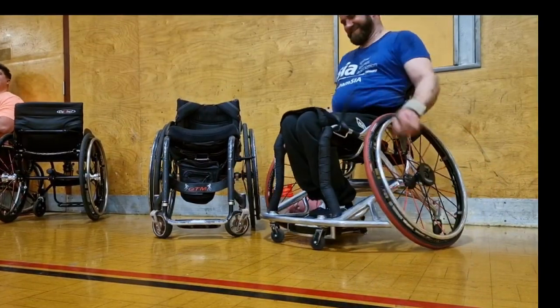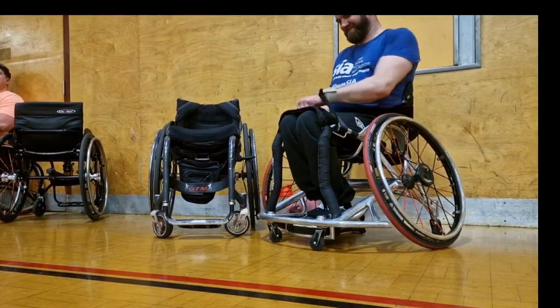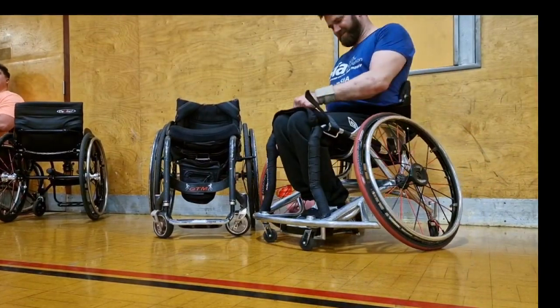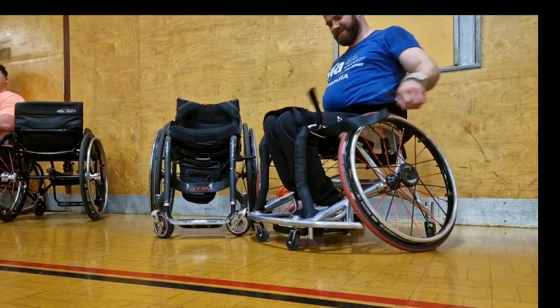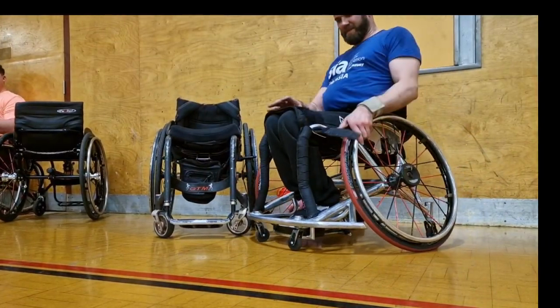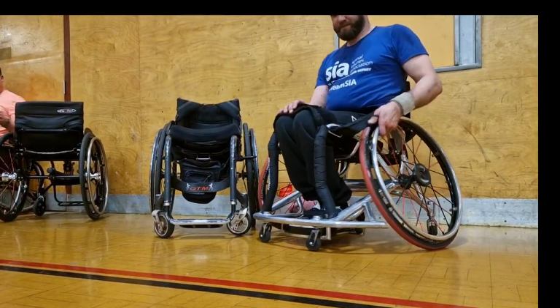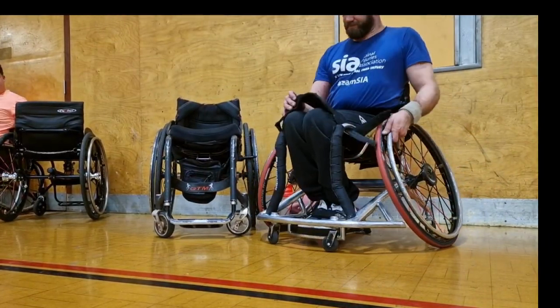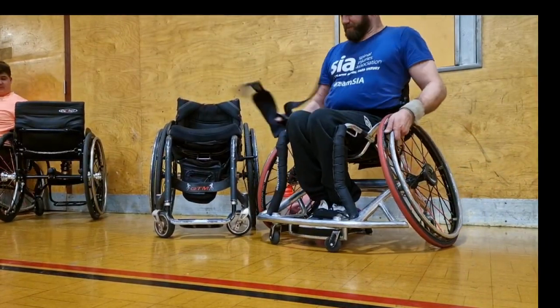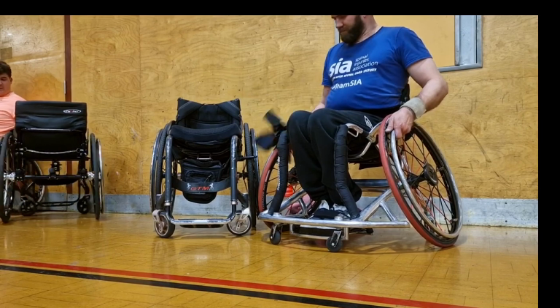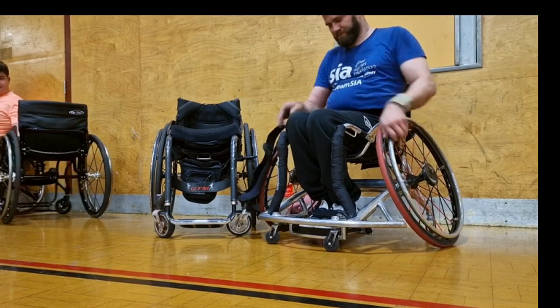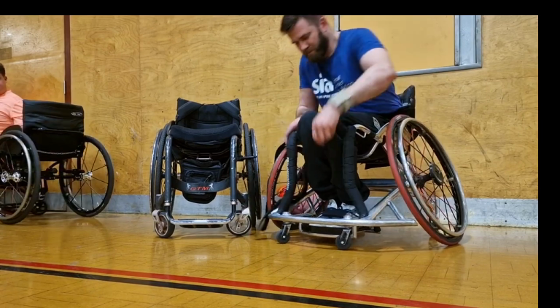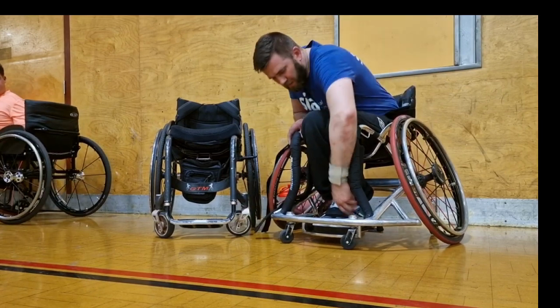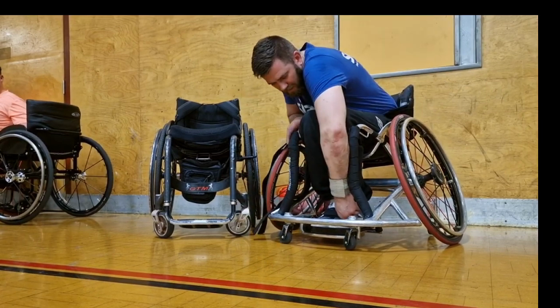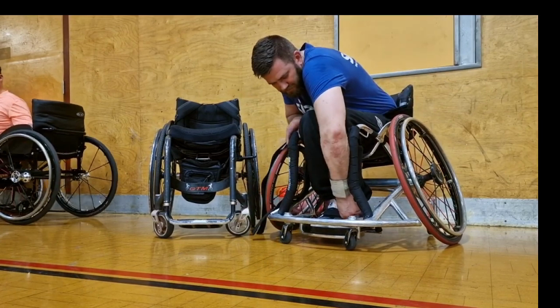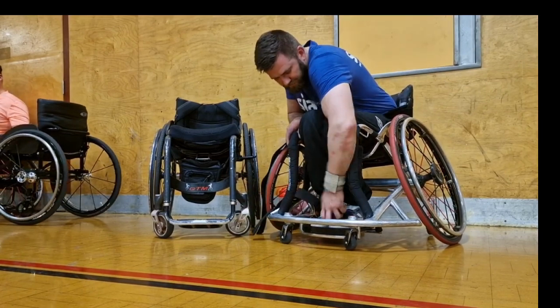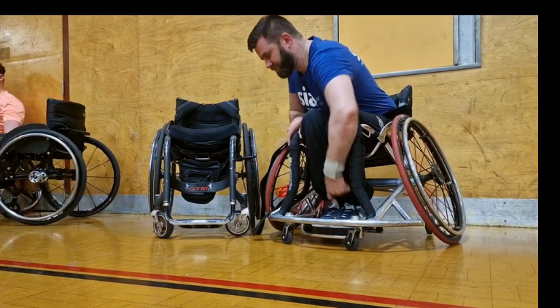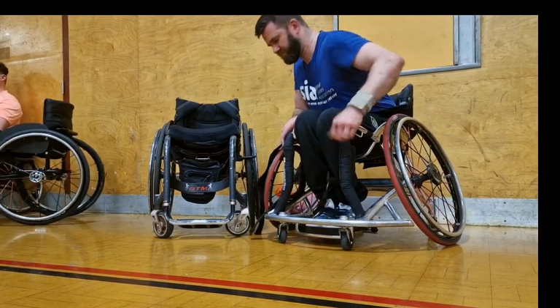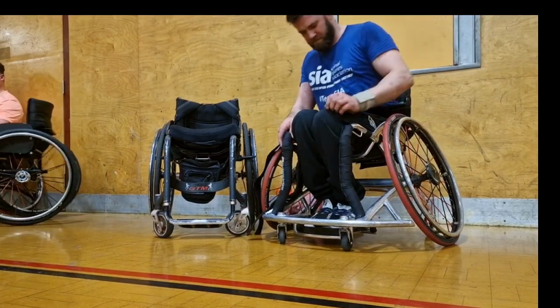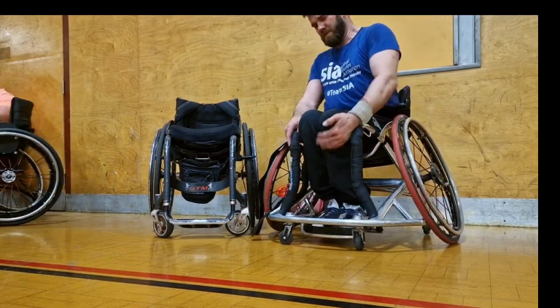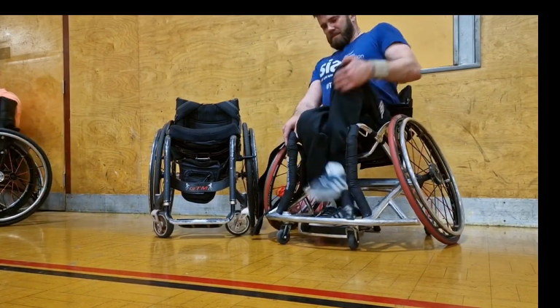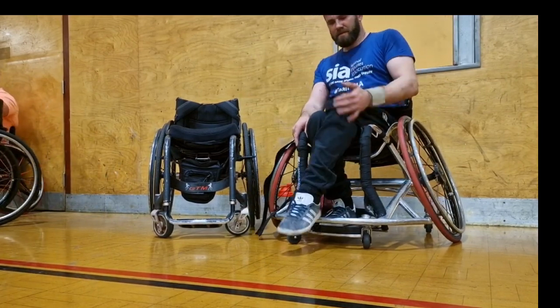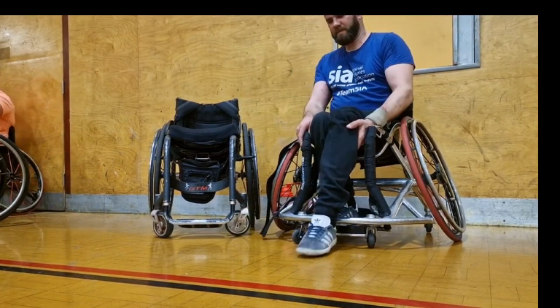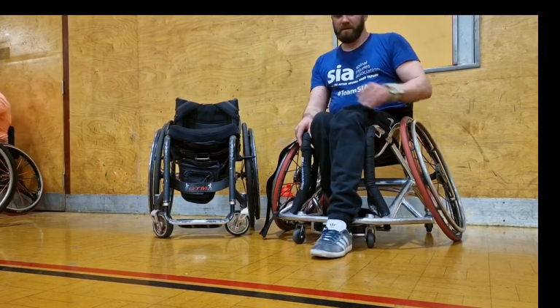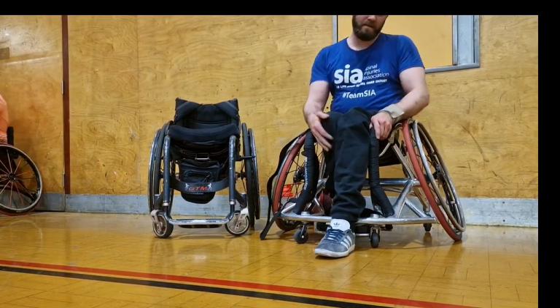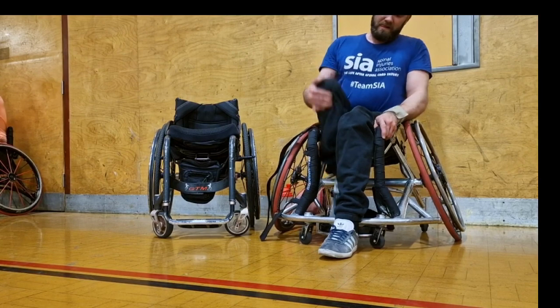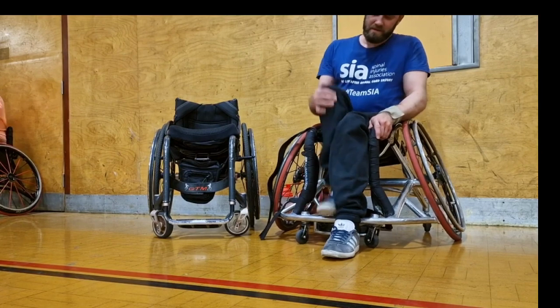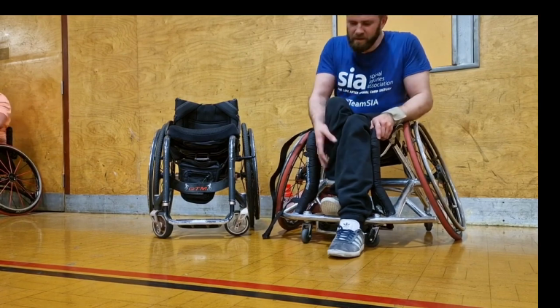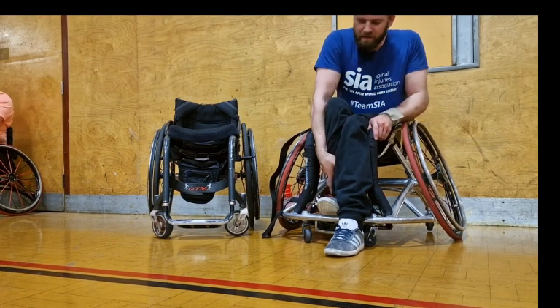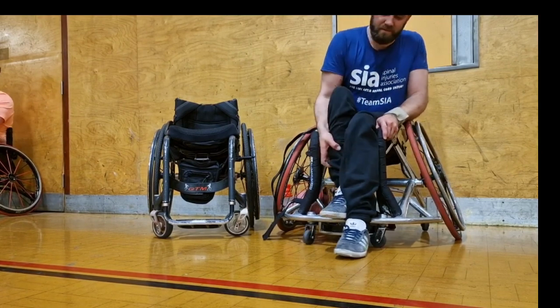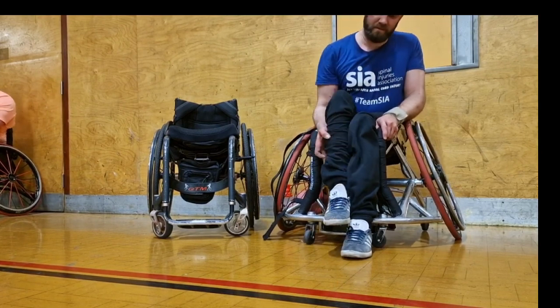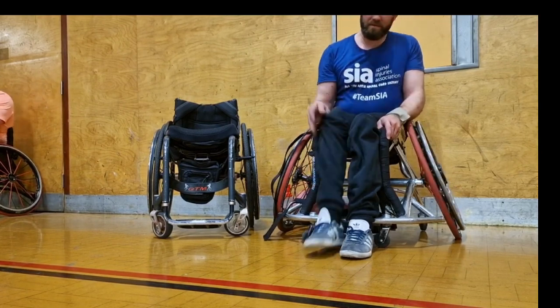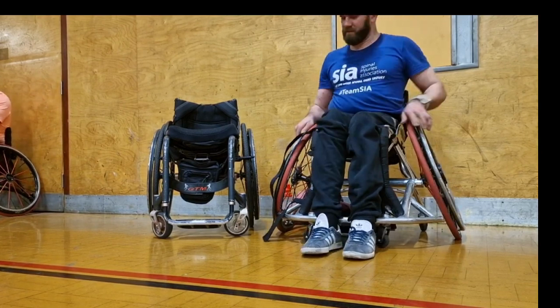And the session was over. I did a two-hour session. Thank you to Southport Meters for letting me join. And now I'm just transferring back into my day chair.